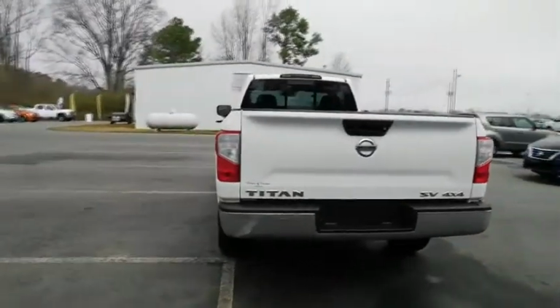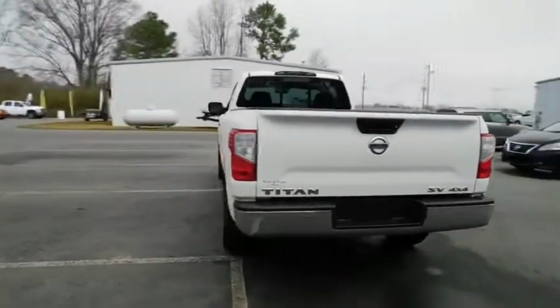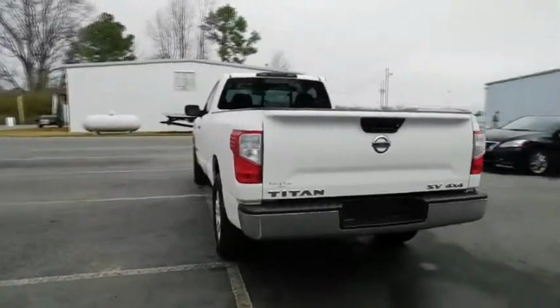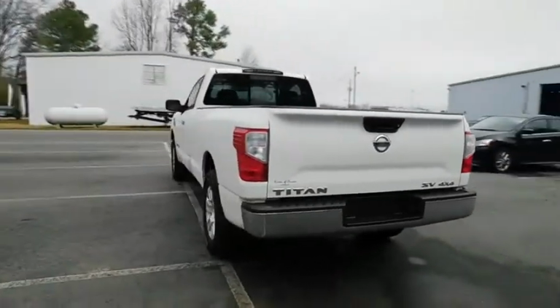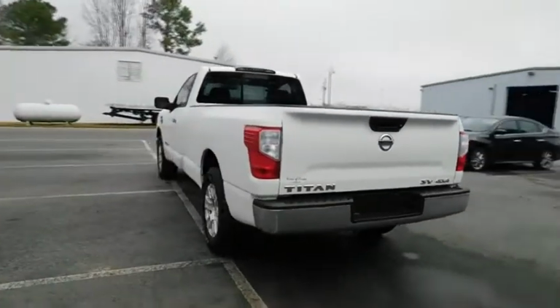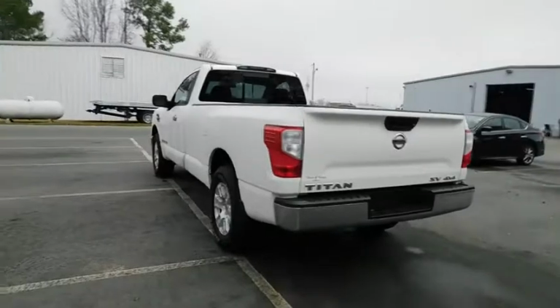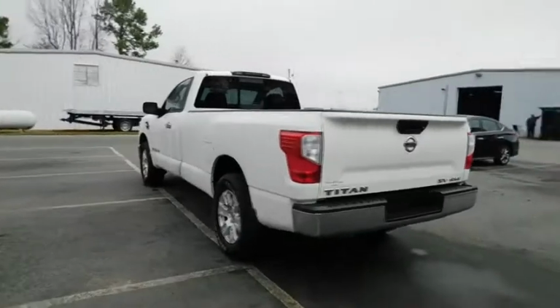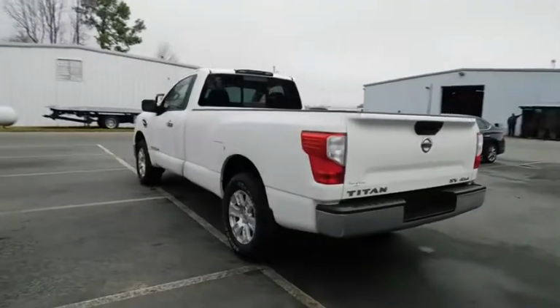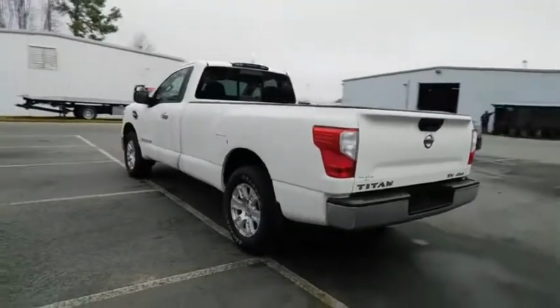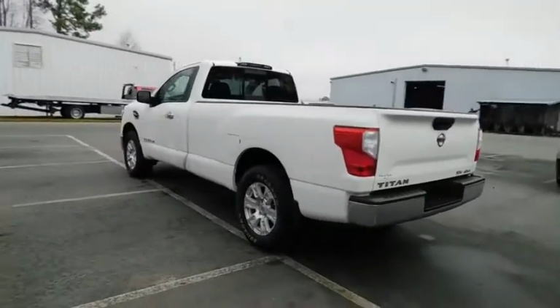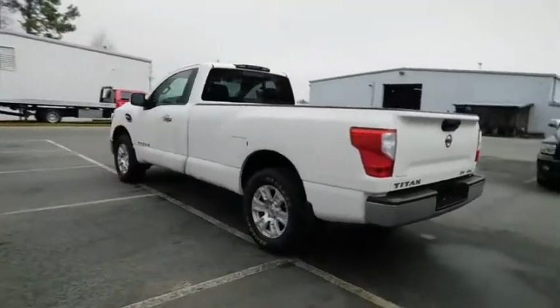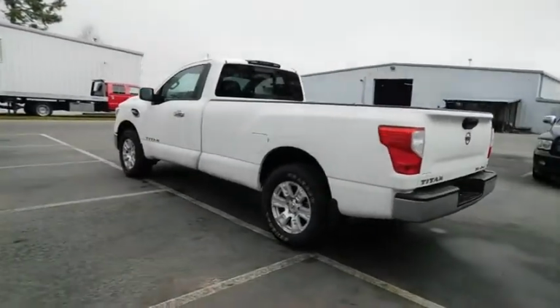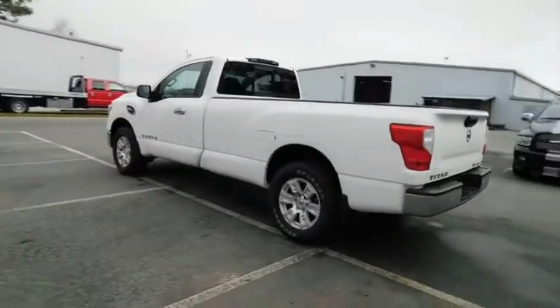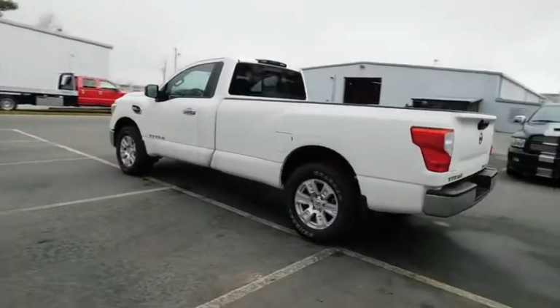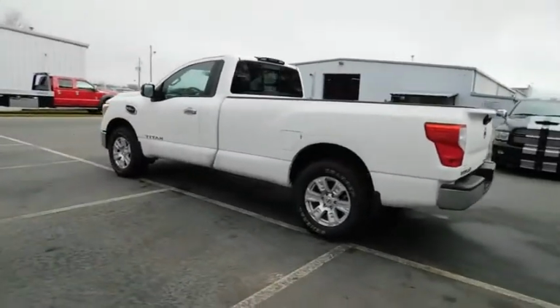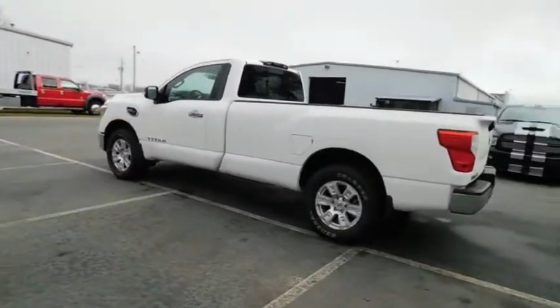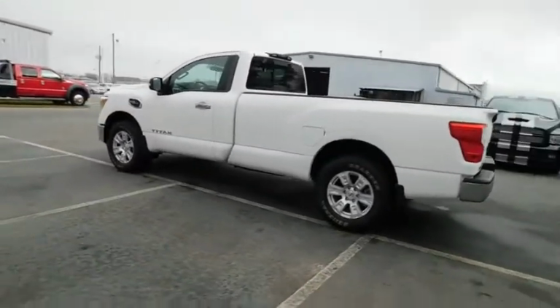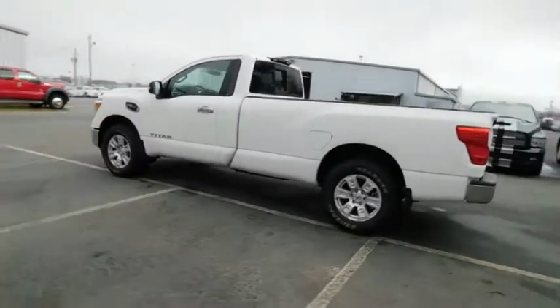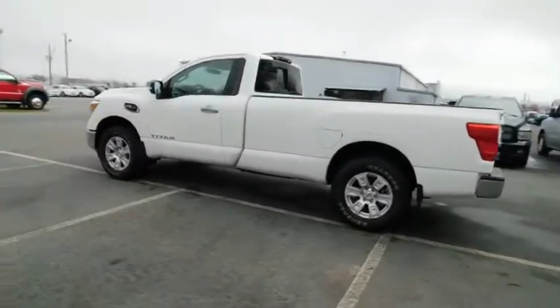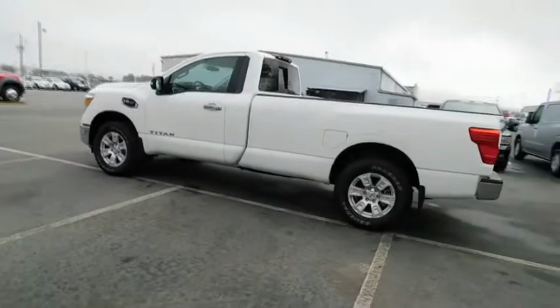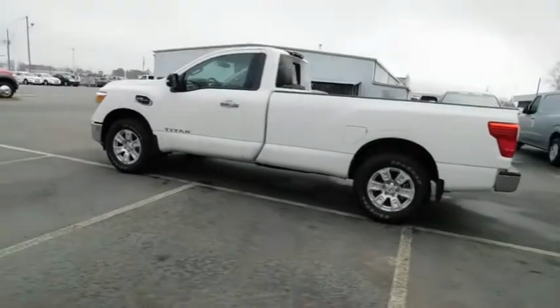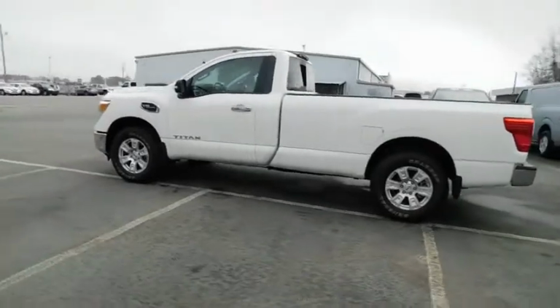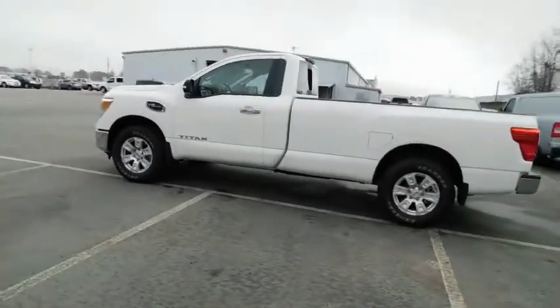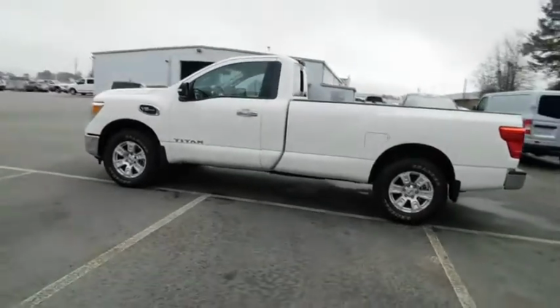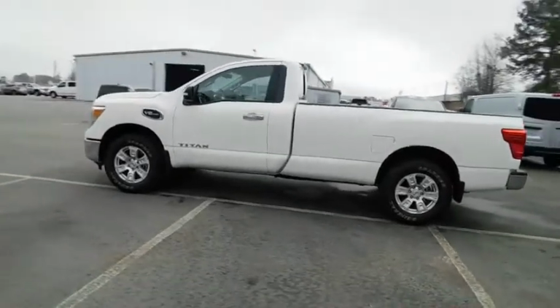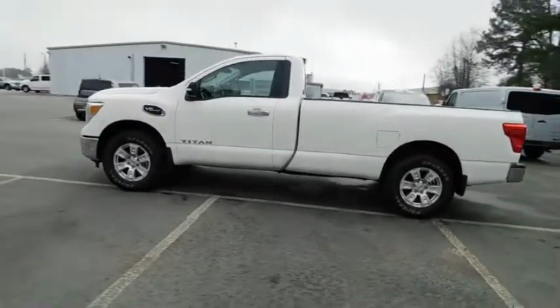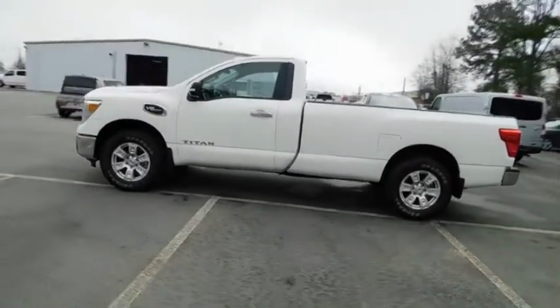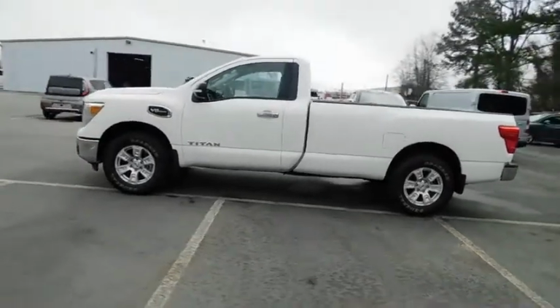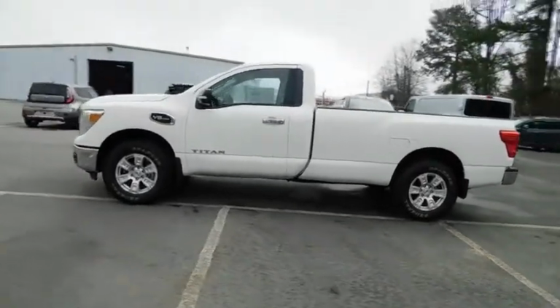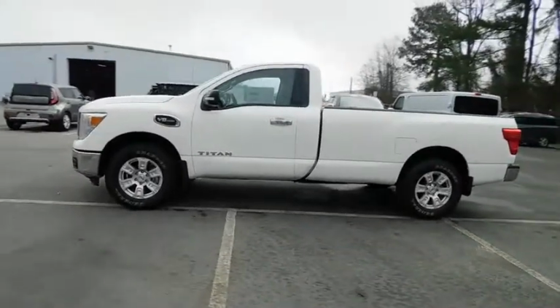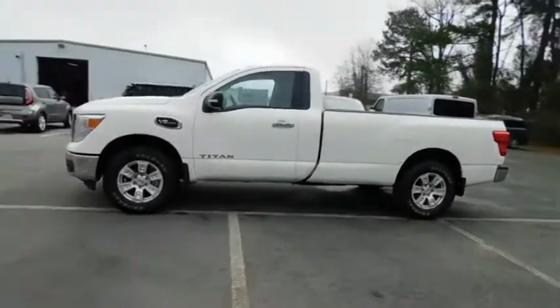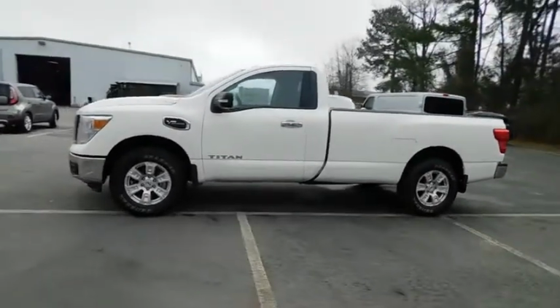Here are some of this vehicle's great options: carpeted floor mats, splash guards, four-piece floor mat set. A vehicle like this doesn't come along every day. Come in and get it before someone else does.